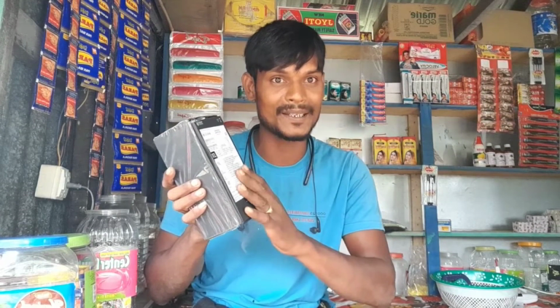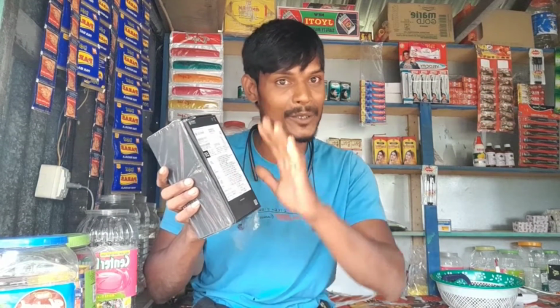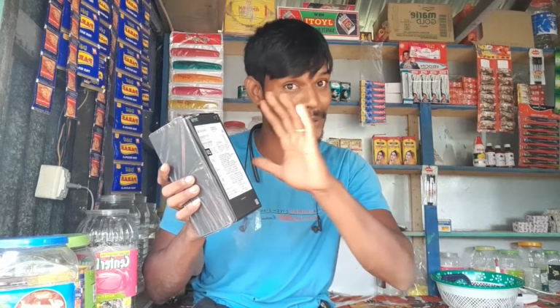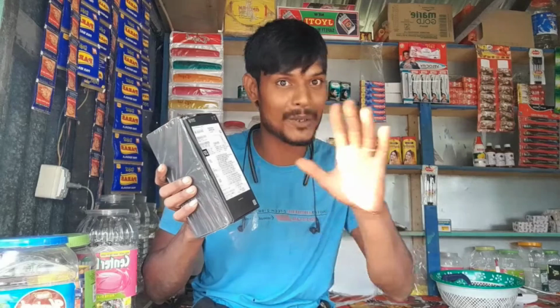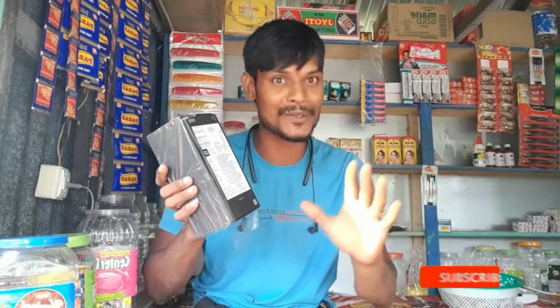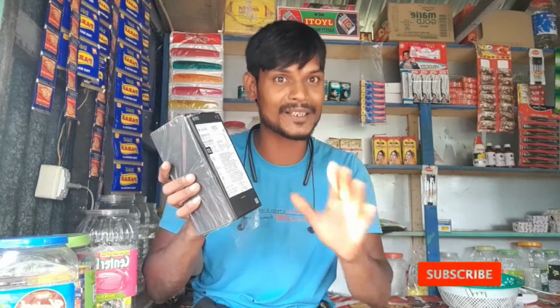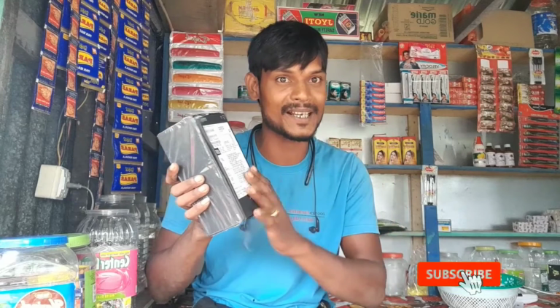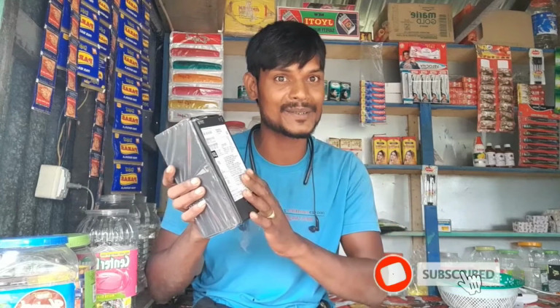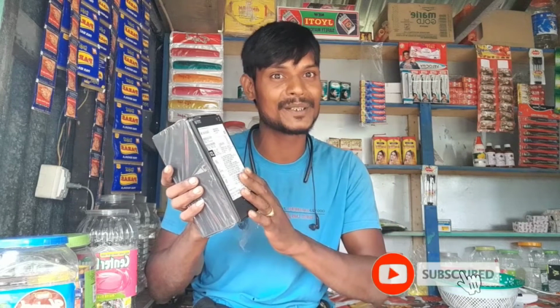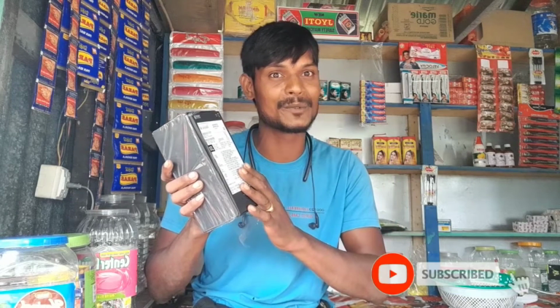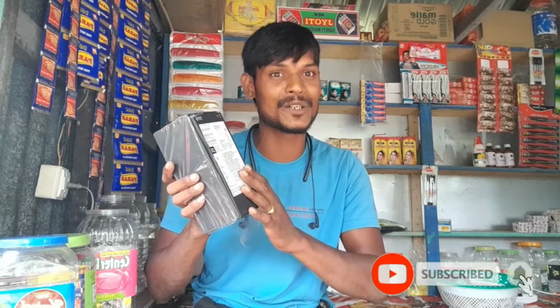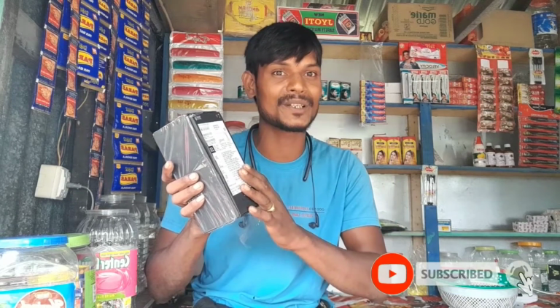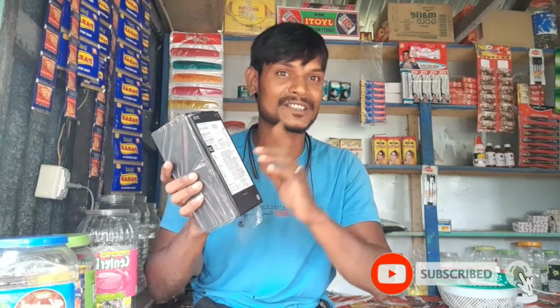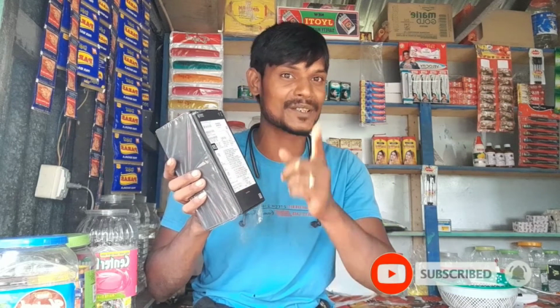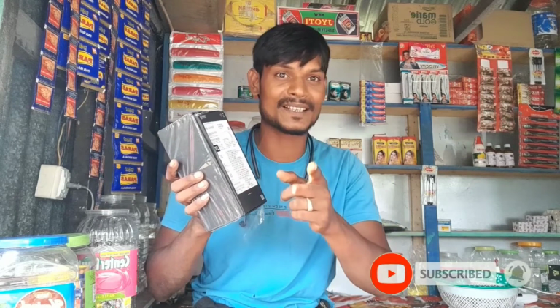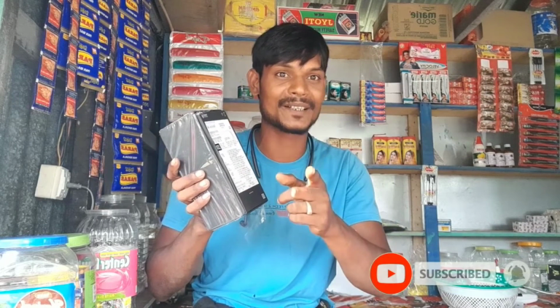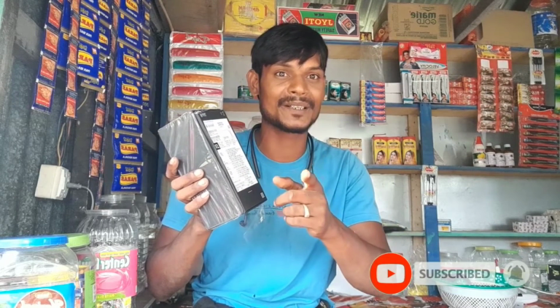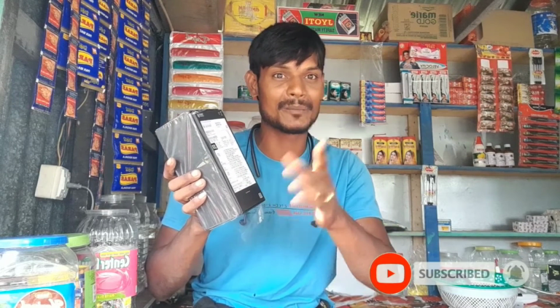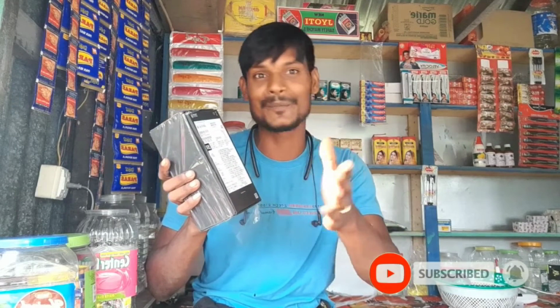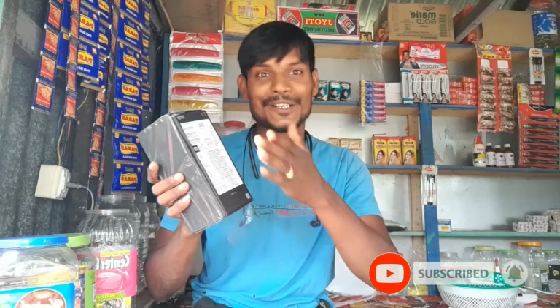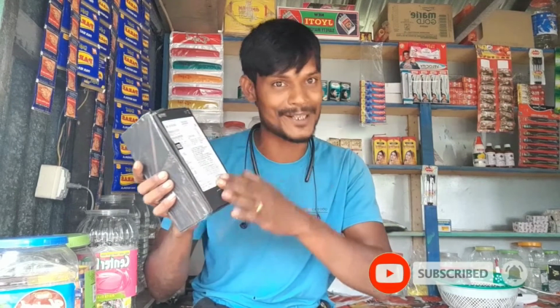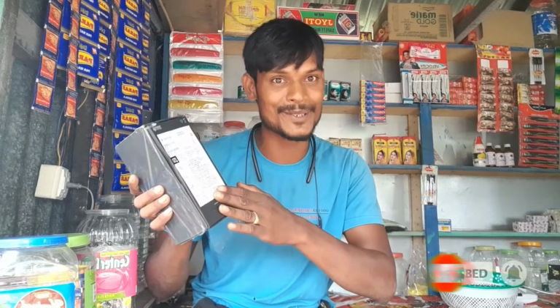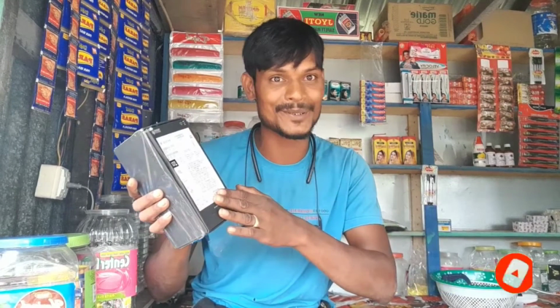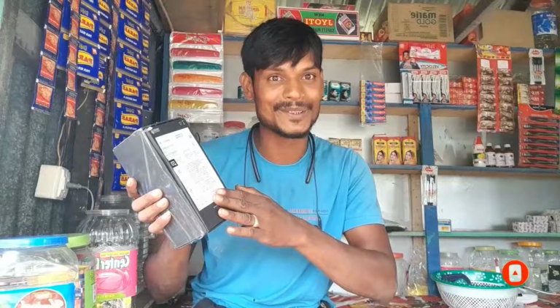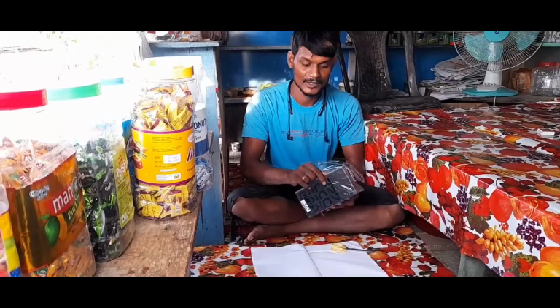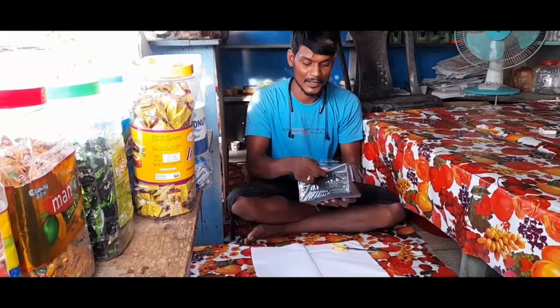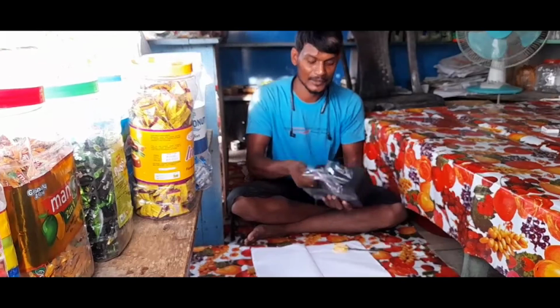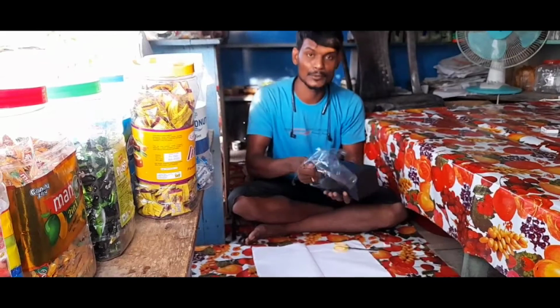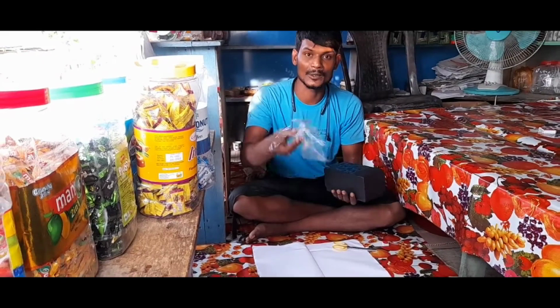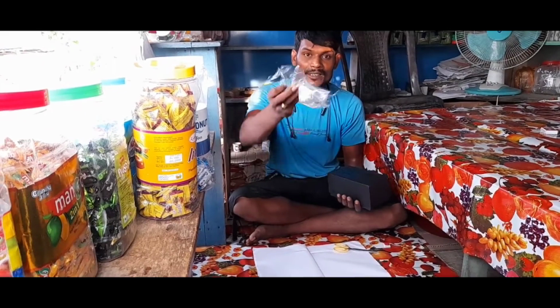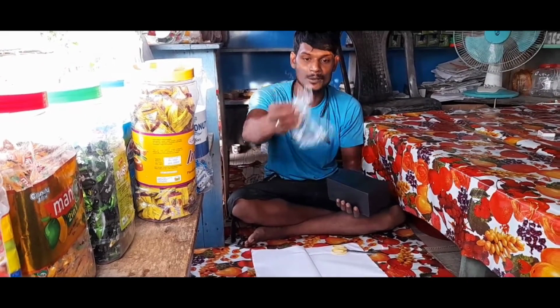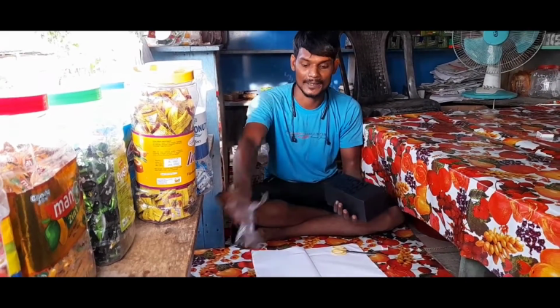I will show you the best. I will show you the last video. I will give you the package.